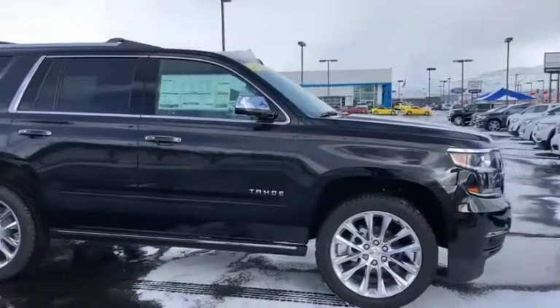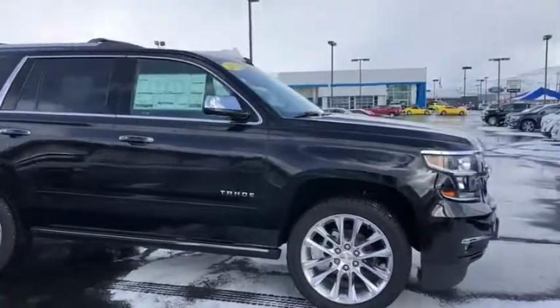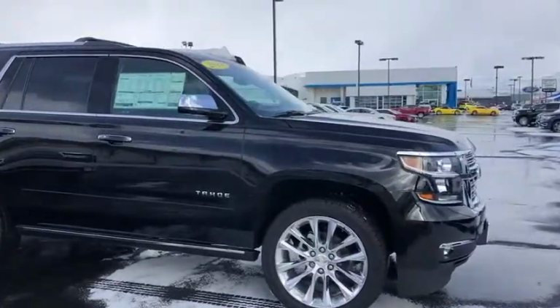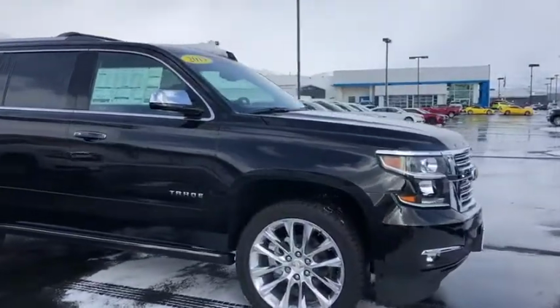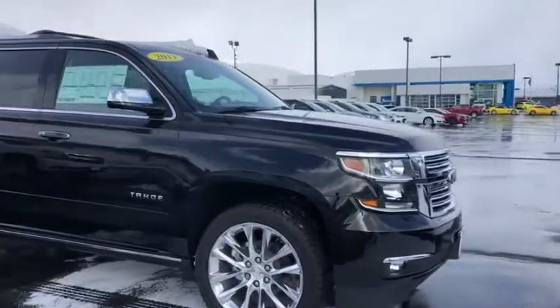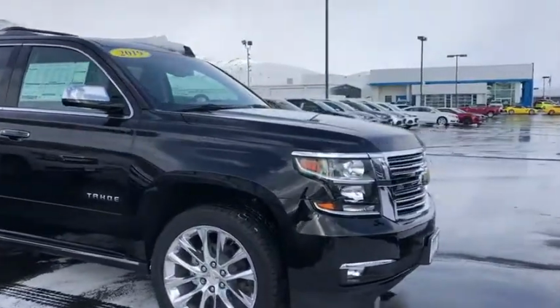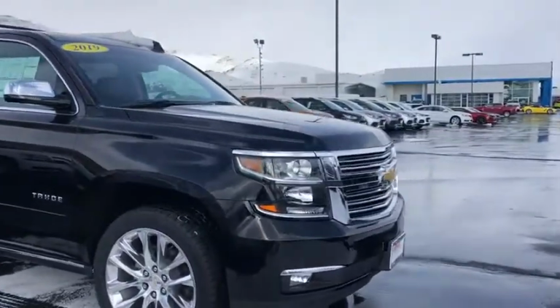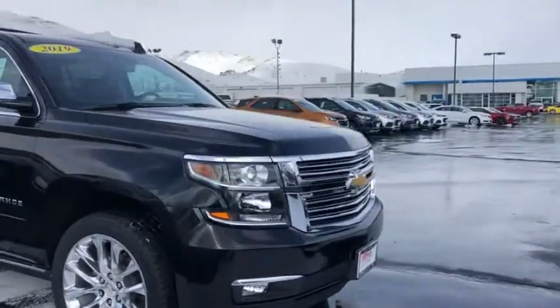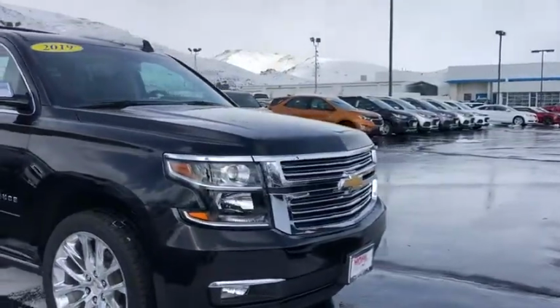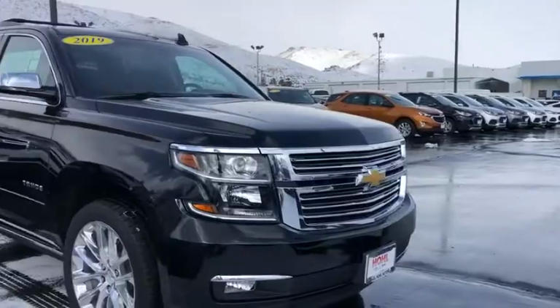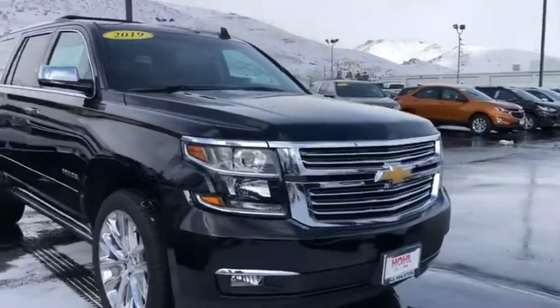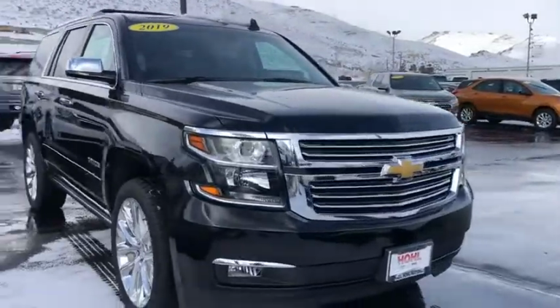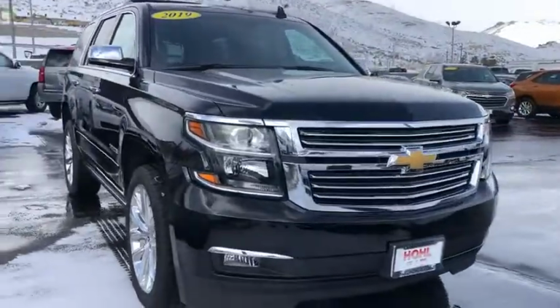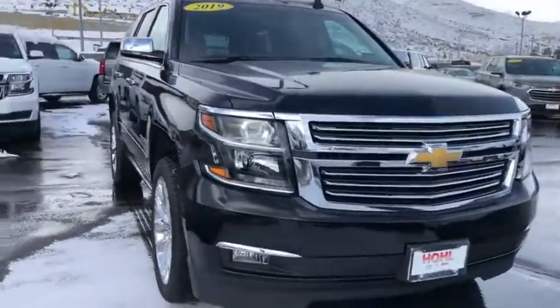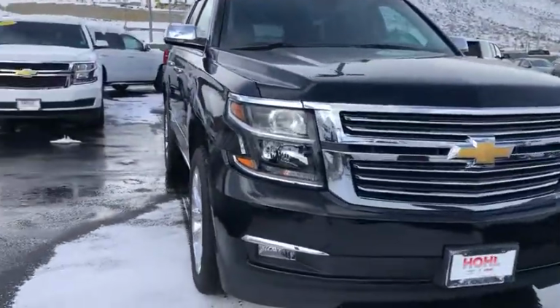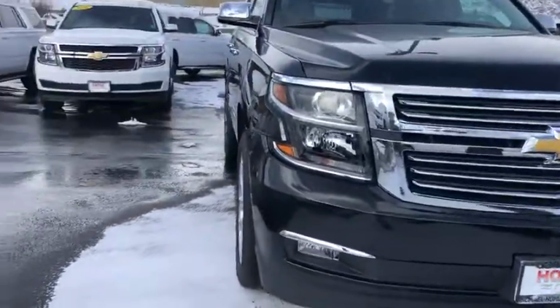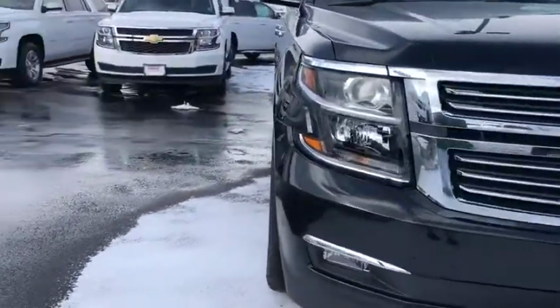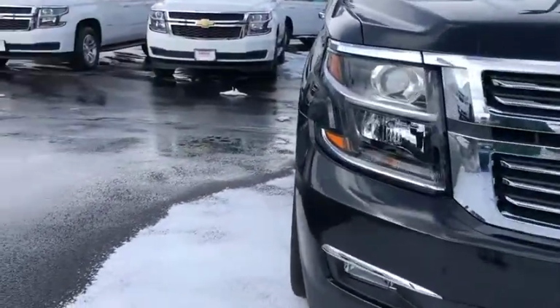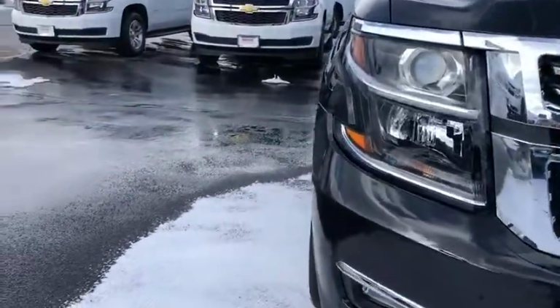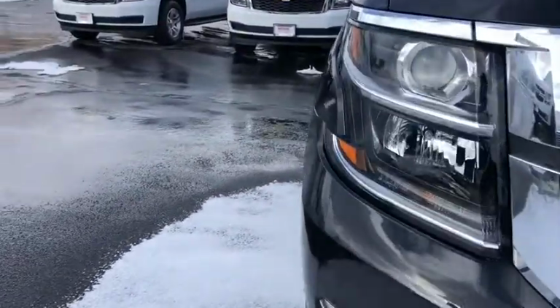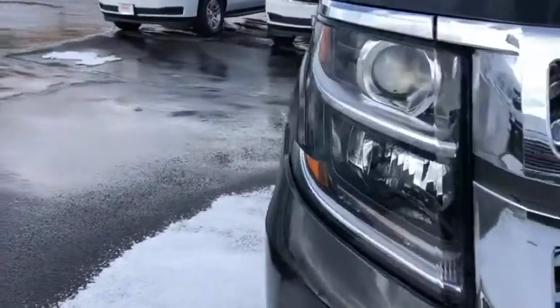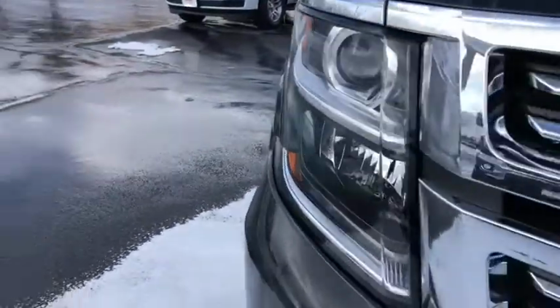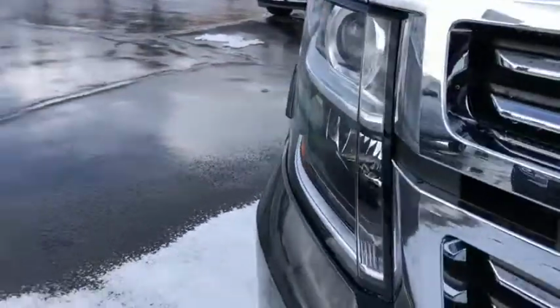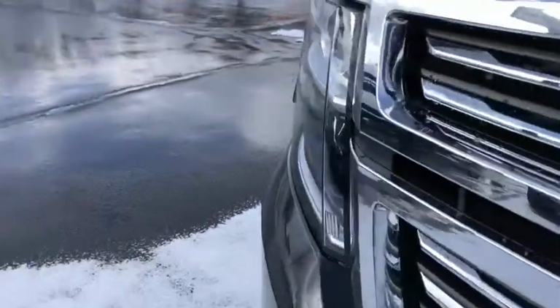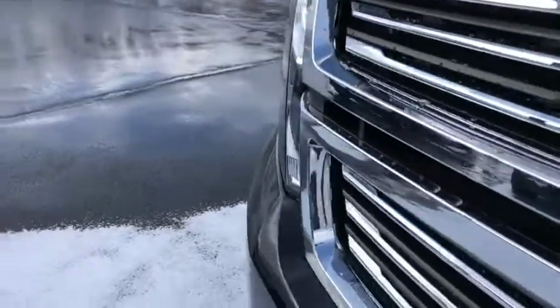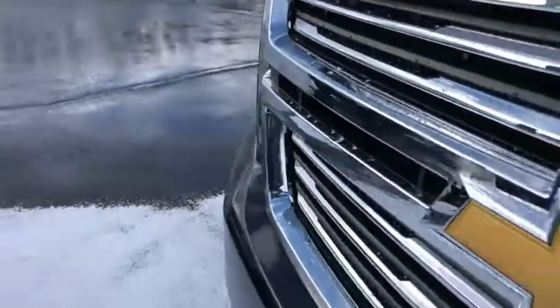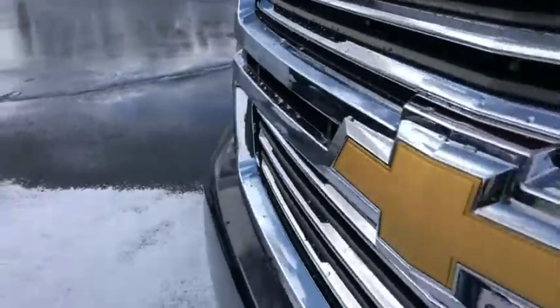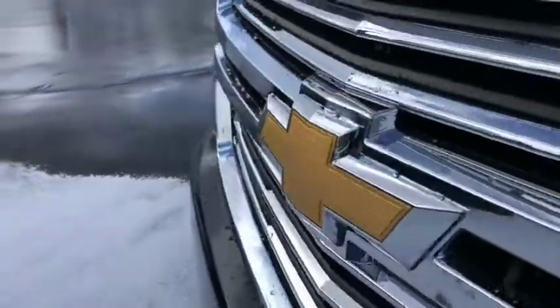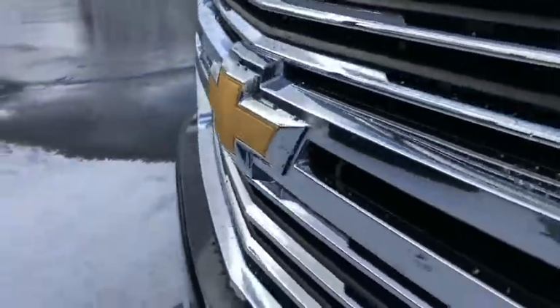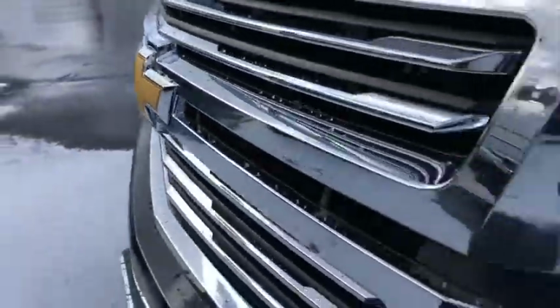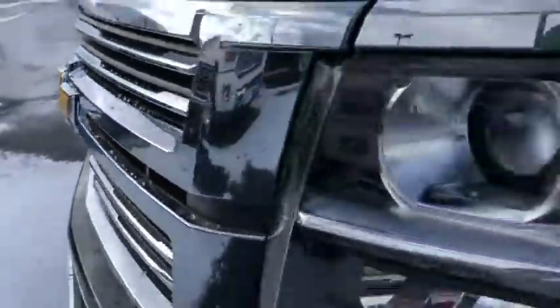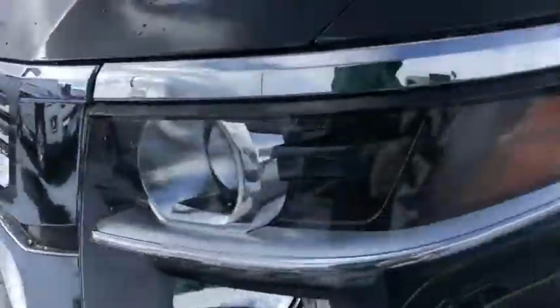Floor mats, four-wheel disc brakes, universal garage door opener, heated steering wheel, heated front seat, fog lights, electronic stability control, fog lamps, compass, trip computer.